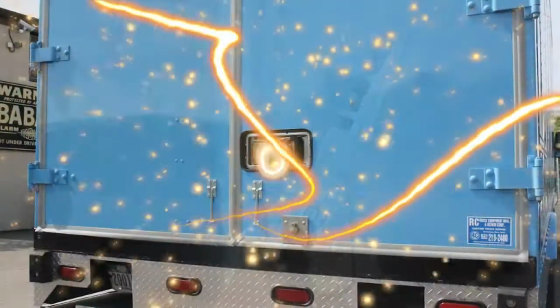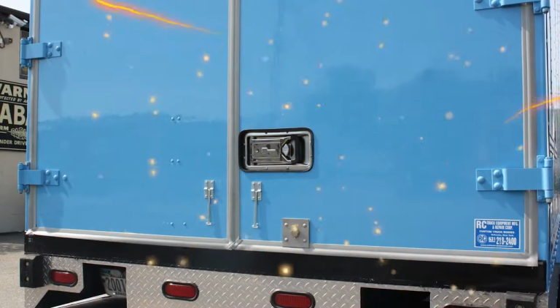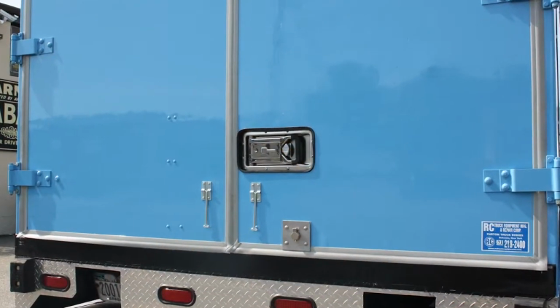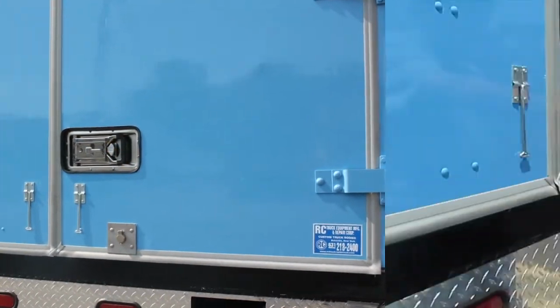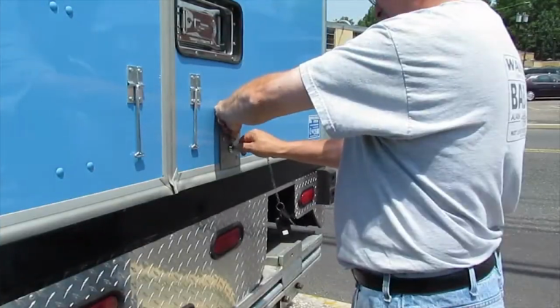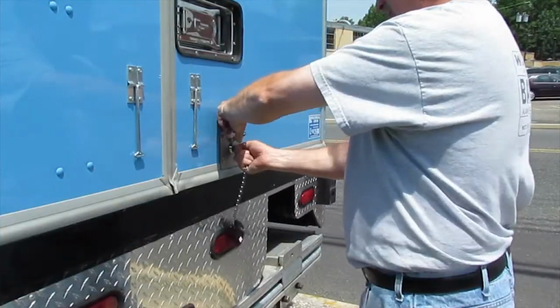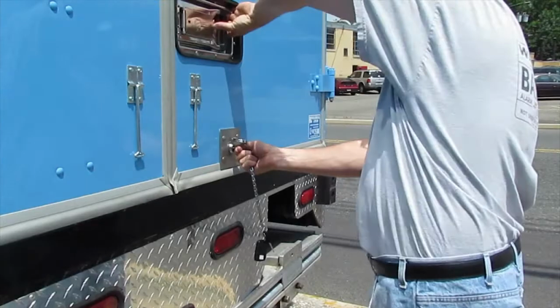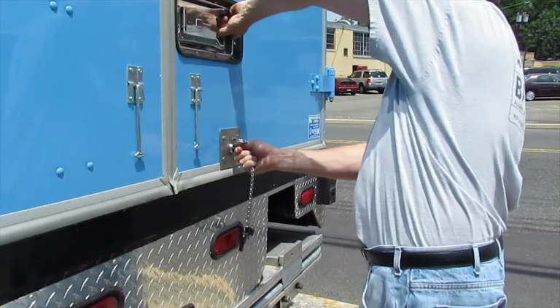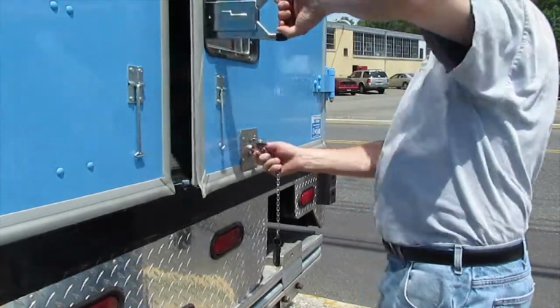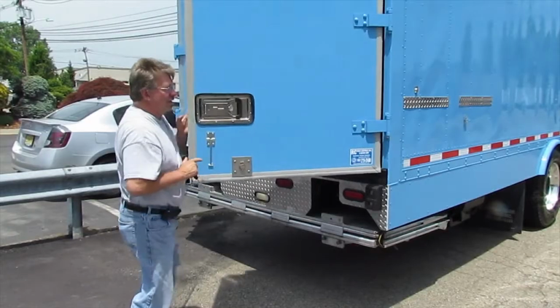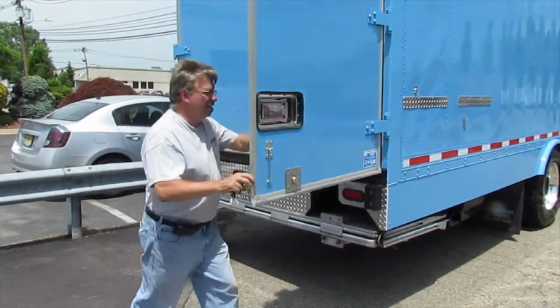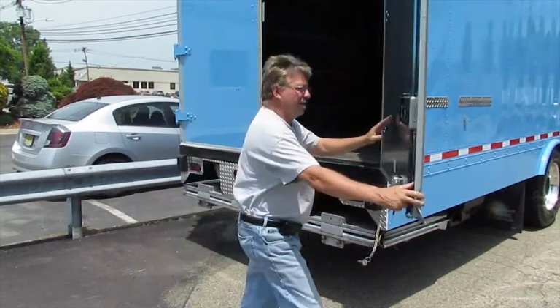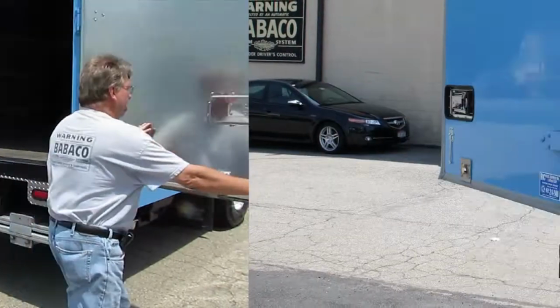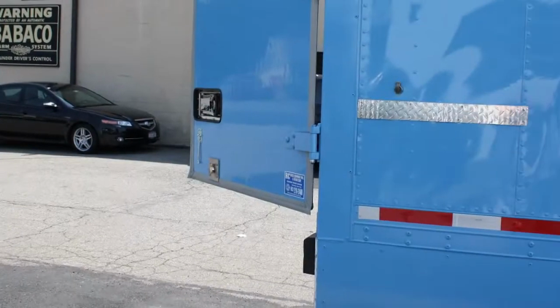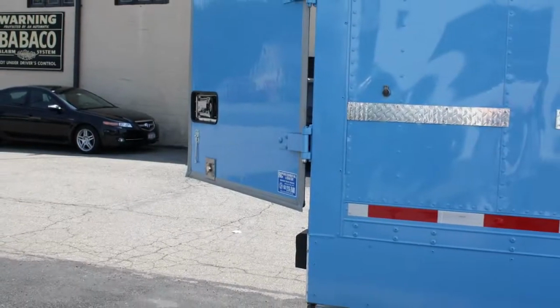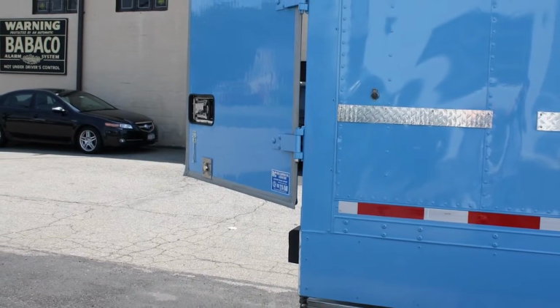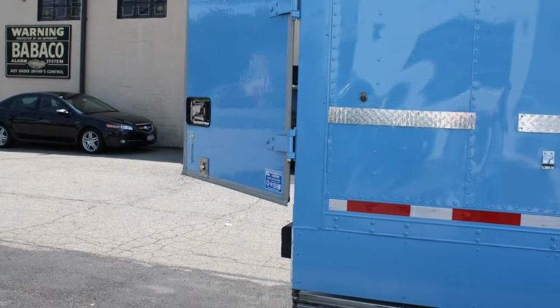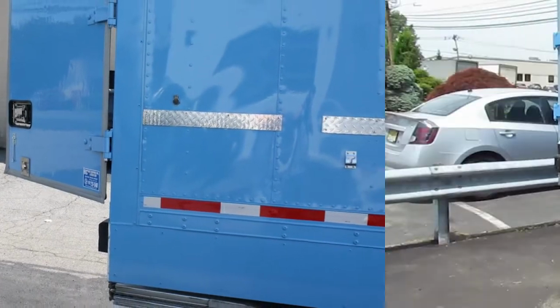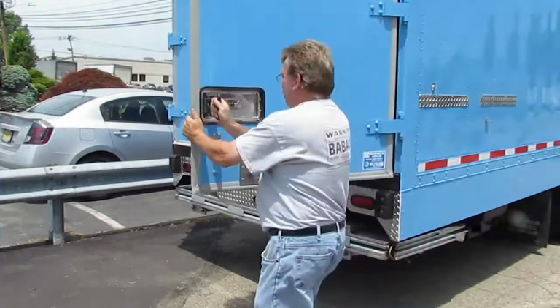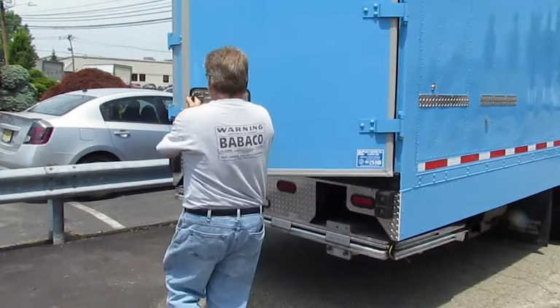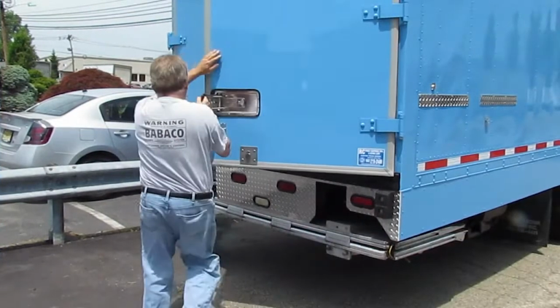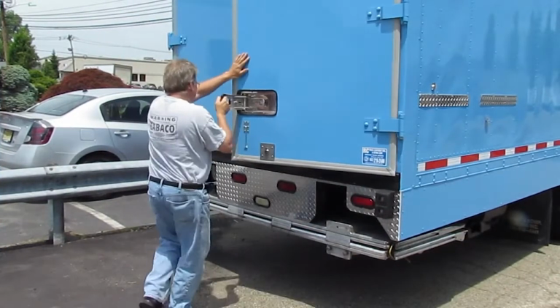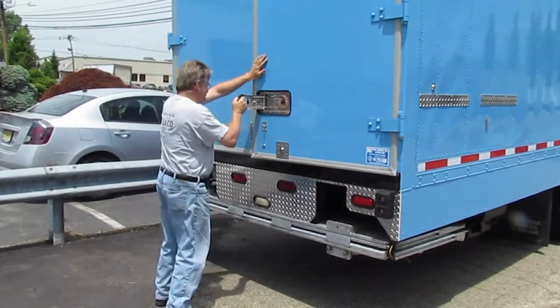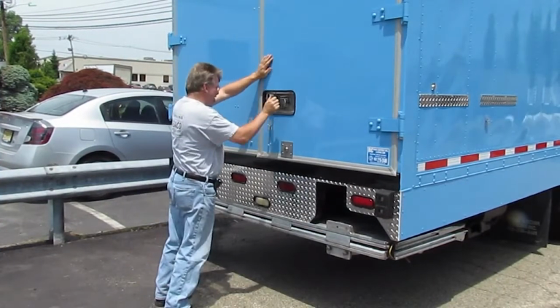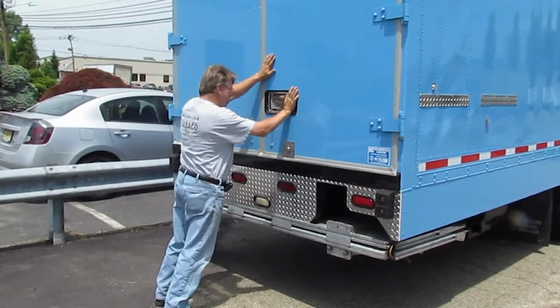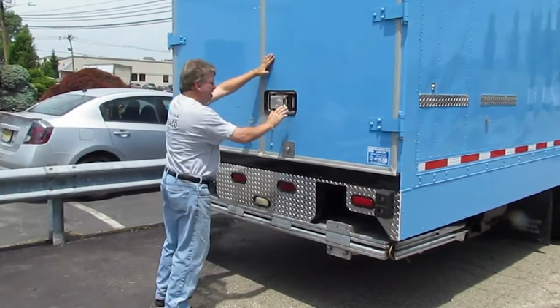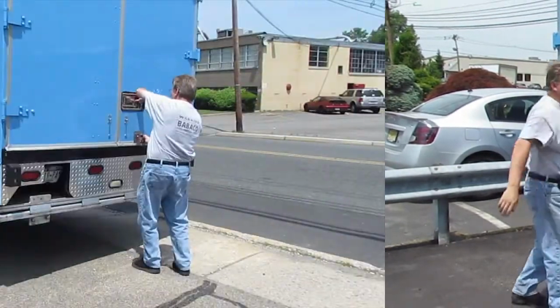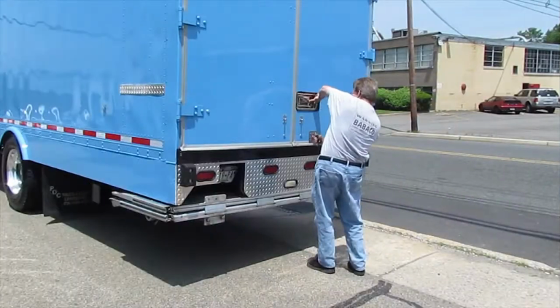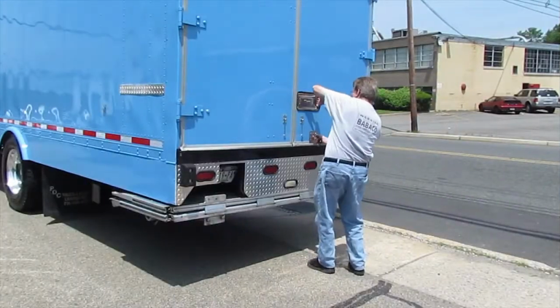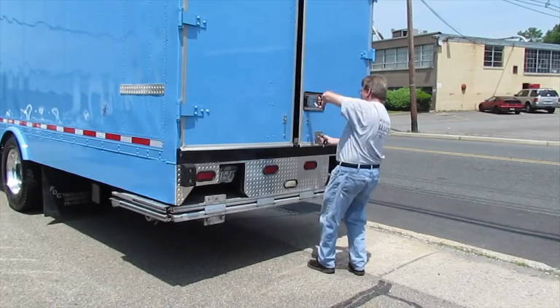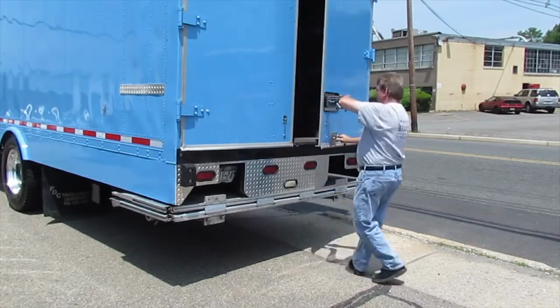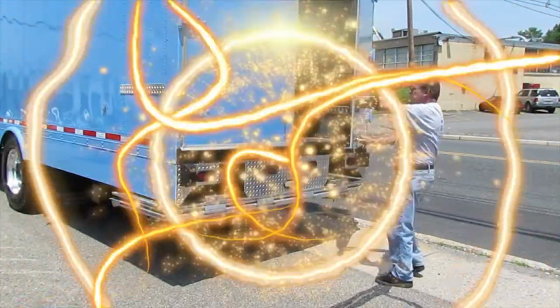To open the door, the driver must unlock the Truck Lock 1 with the Babico key. The door can then remain open for loading and unloading. Every time the door is closed by the driver, the door automatically locks and will not open again until it is unlocked properly with the Babico key.